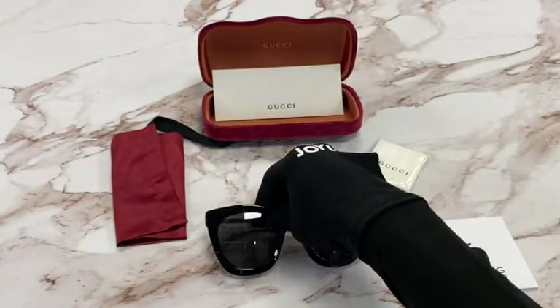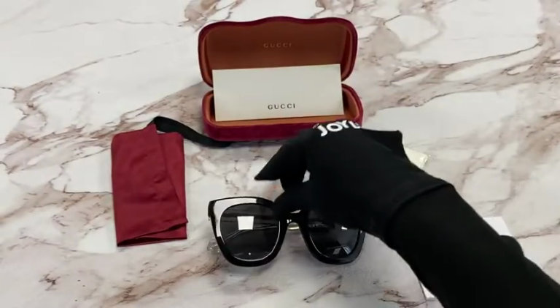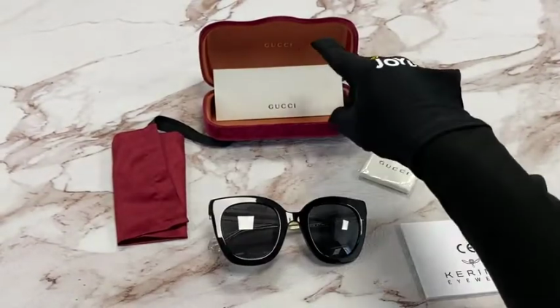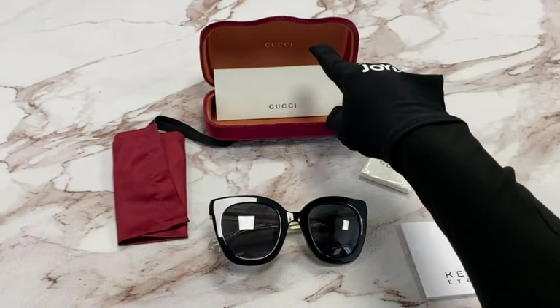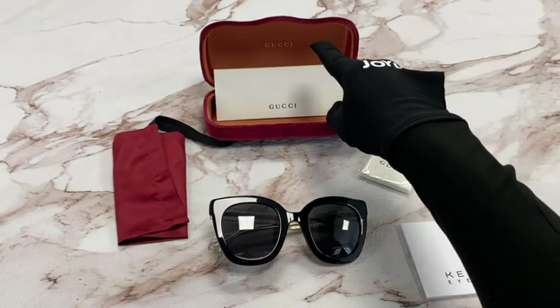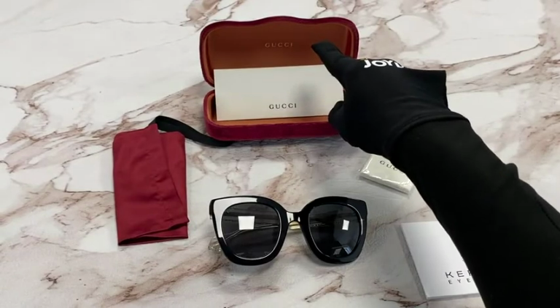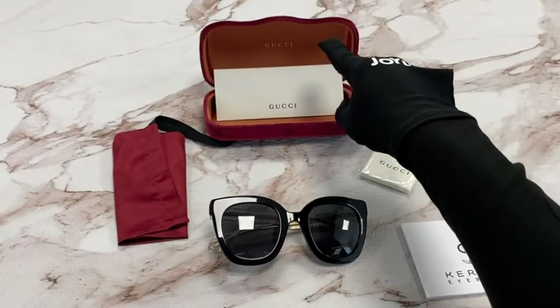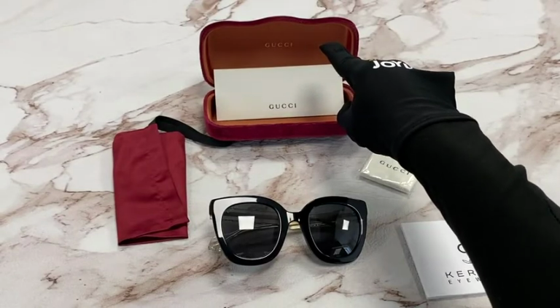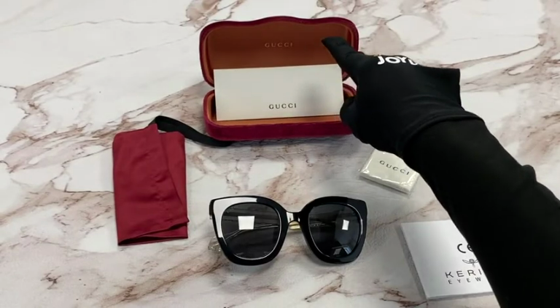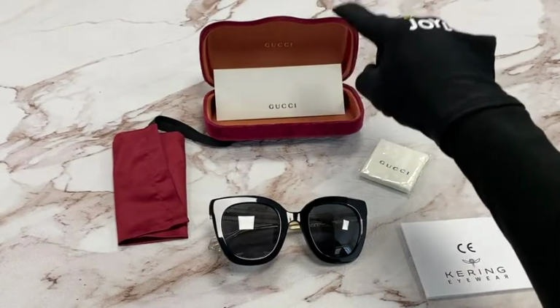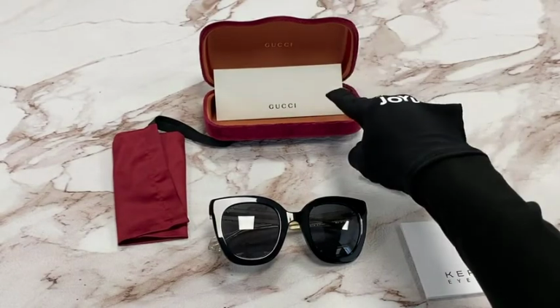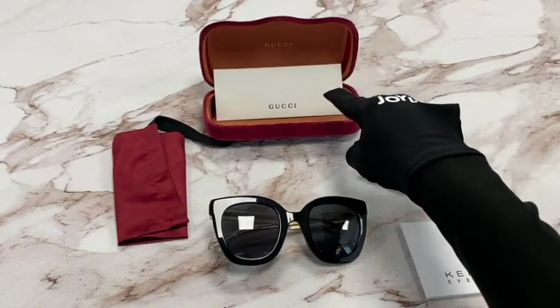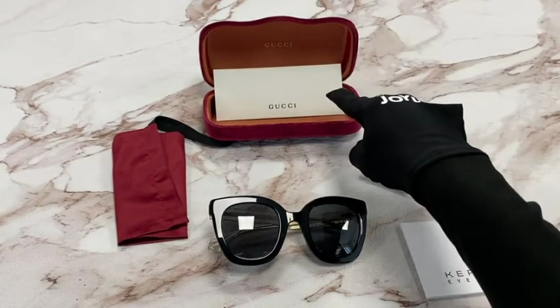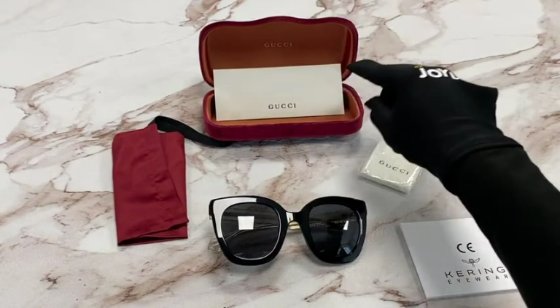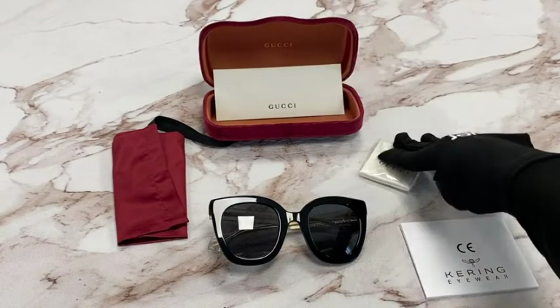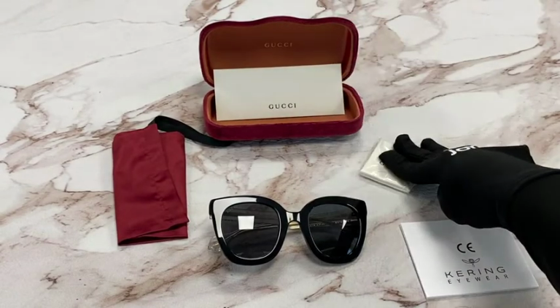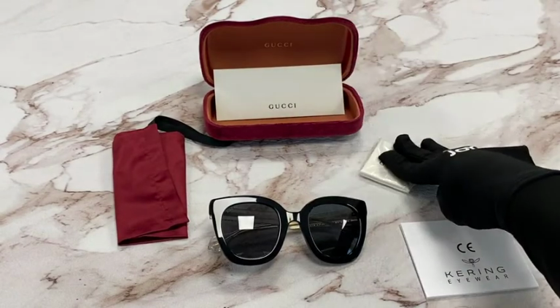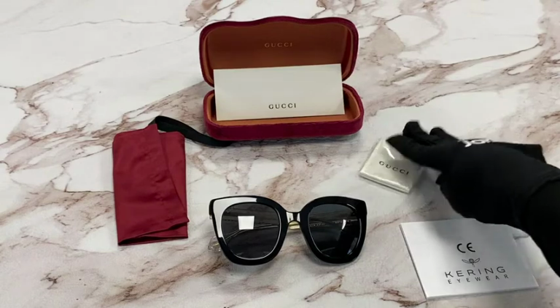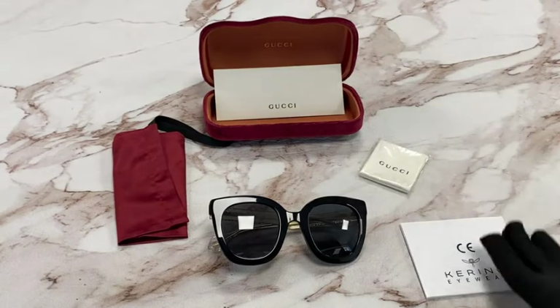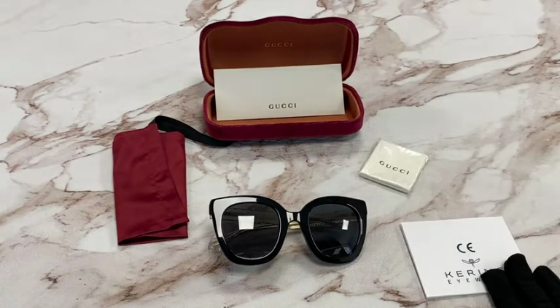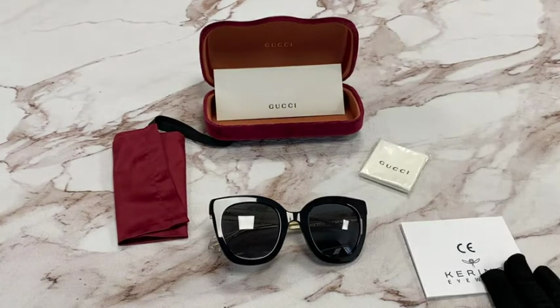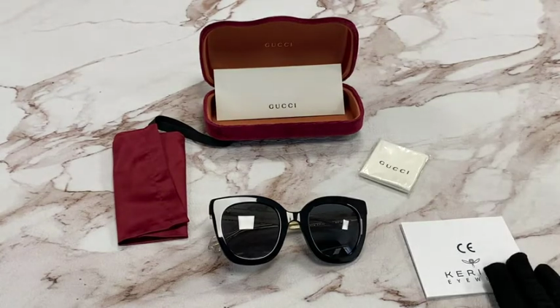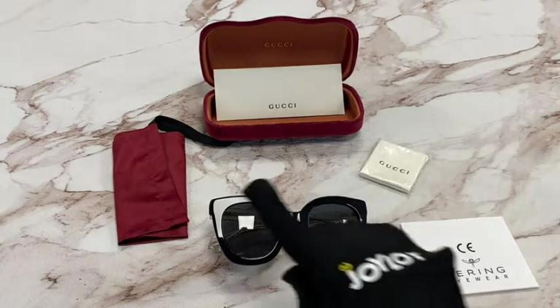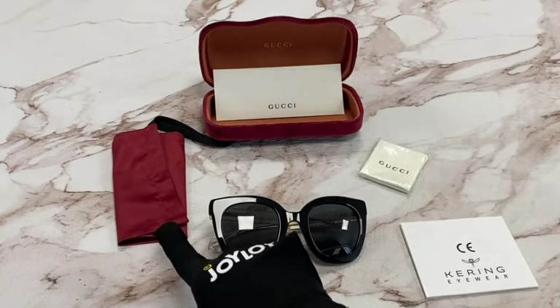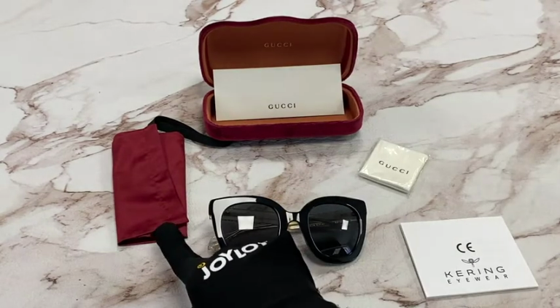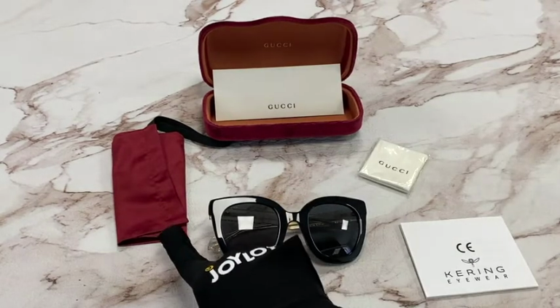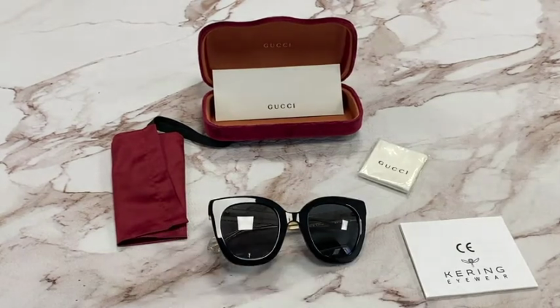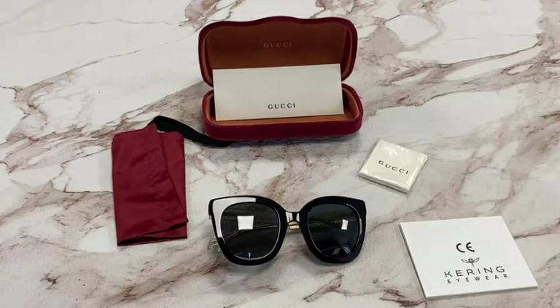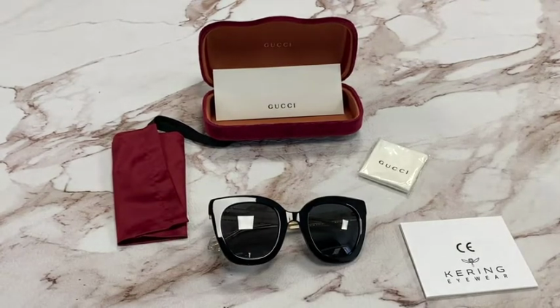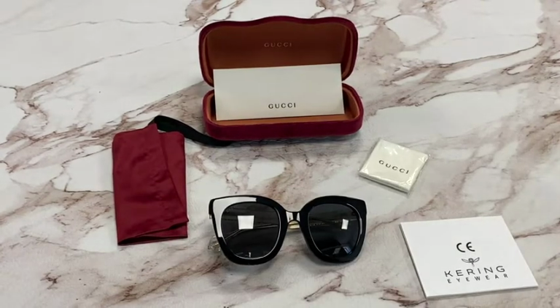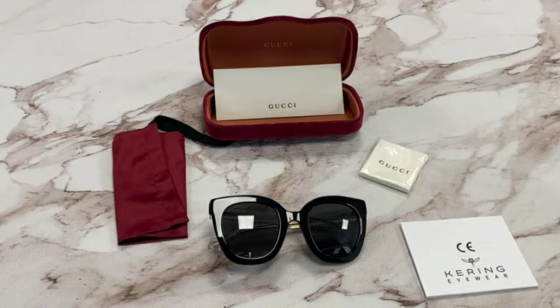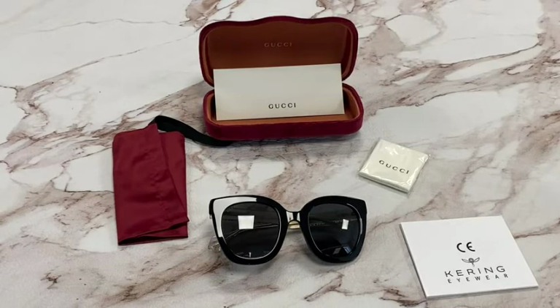It comes with a case which color and style may vary, an authenticity card, a cleaning cloth, an information booklet, and a dust bag. Thank you for watching and have a joyful day.